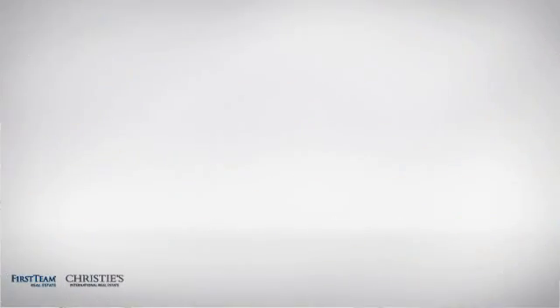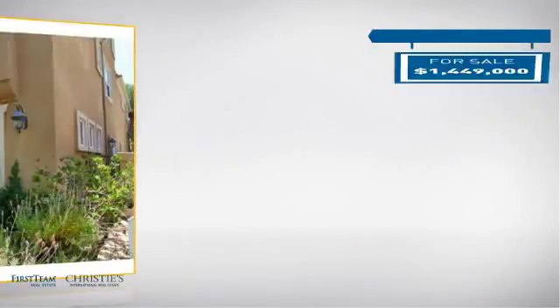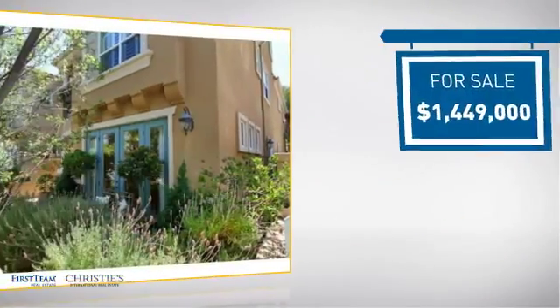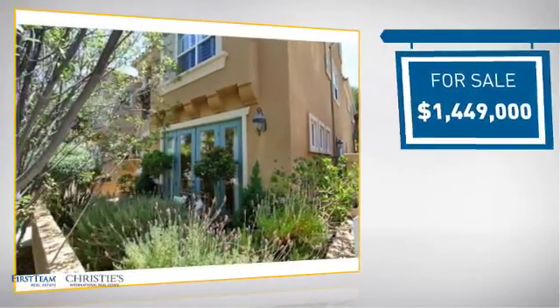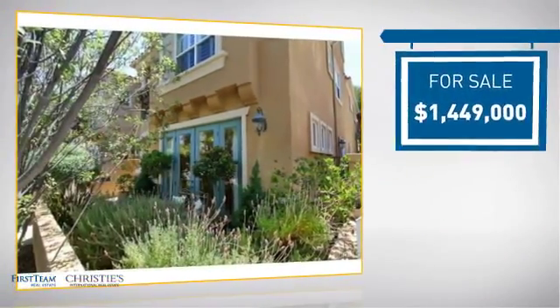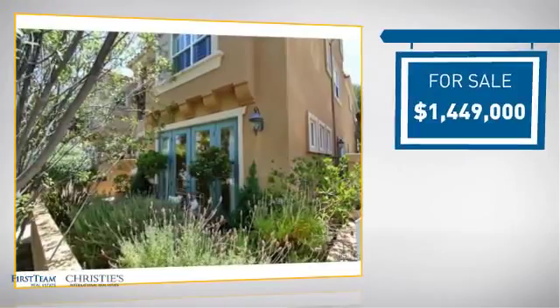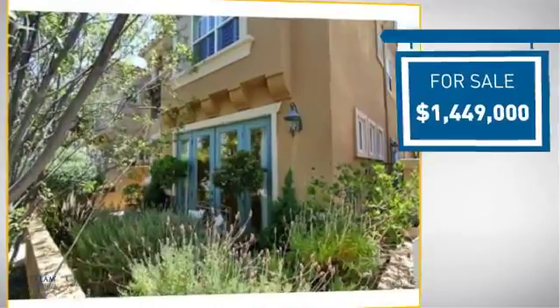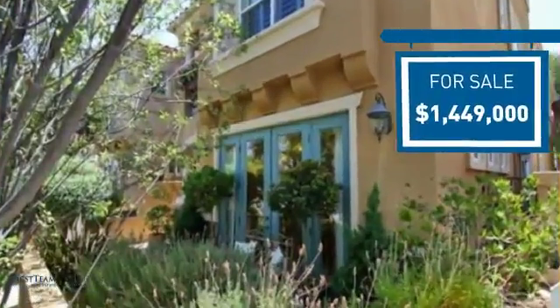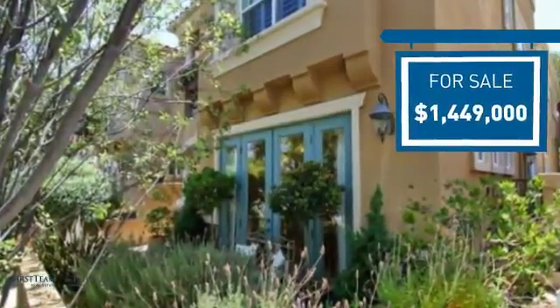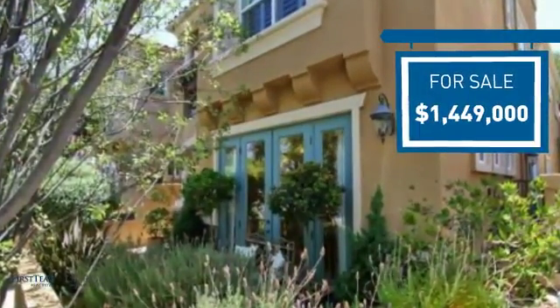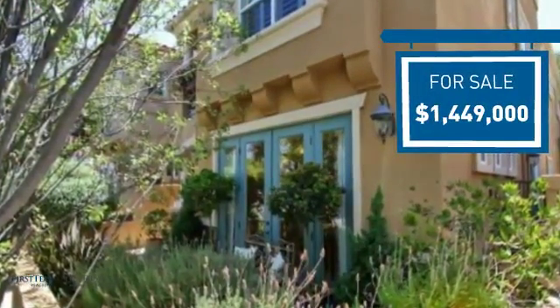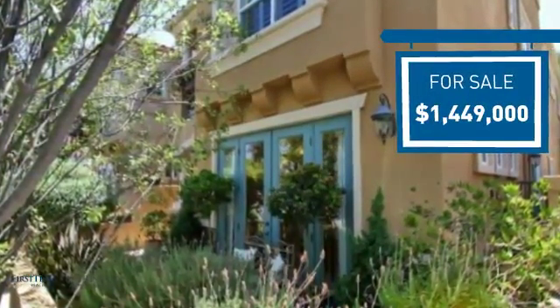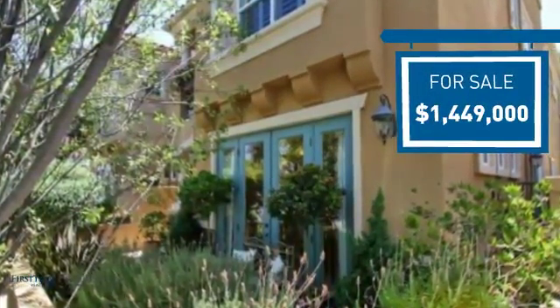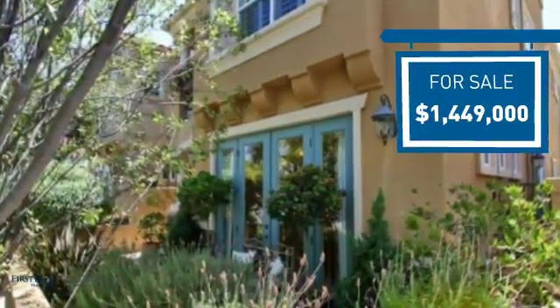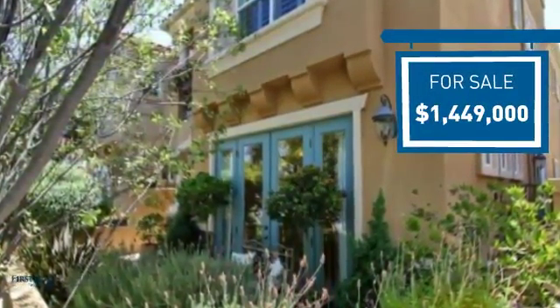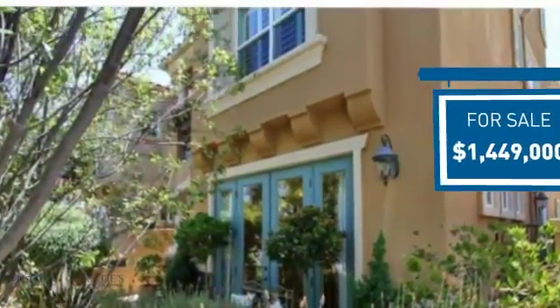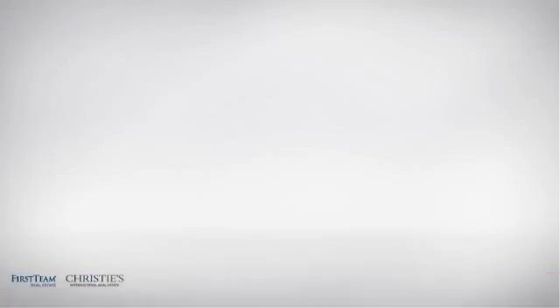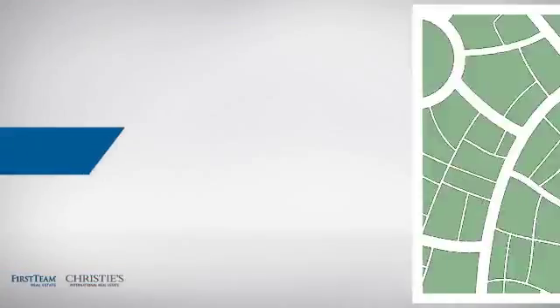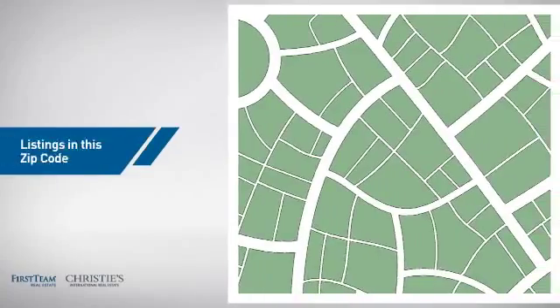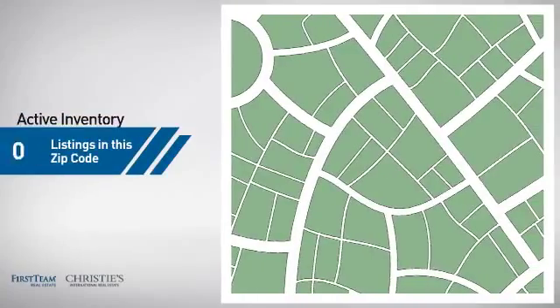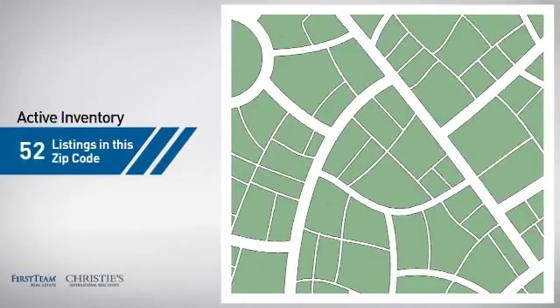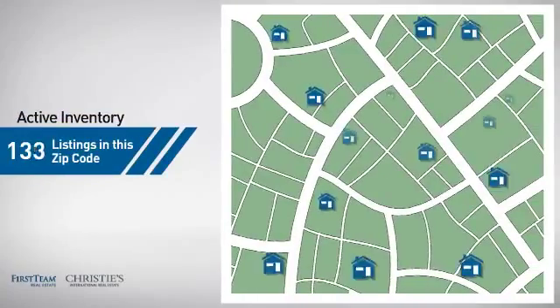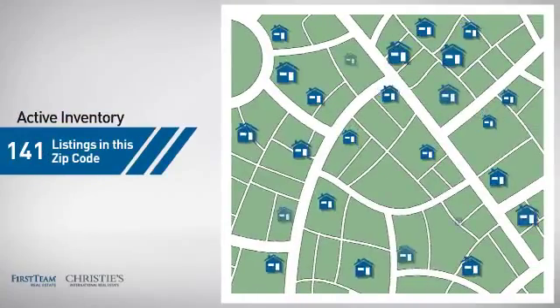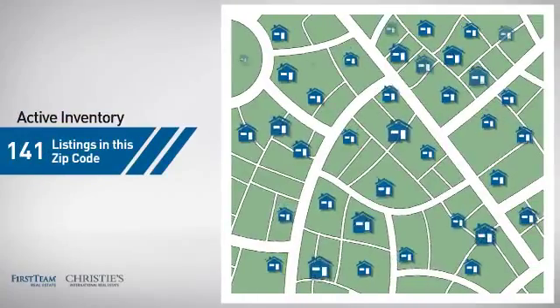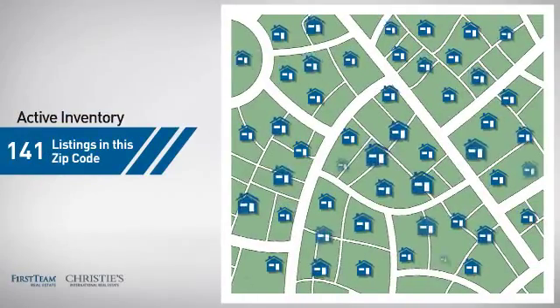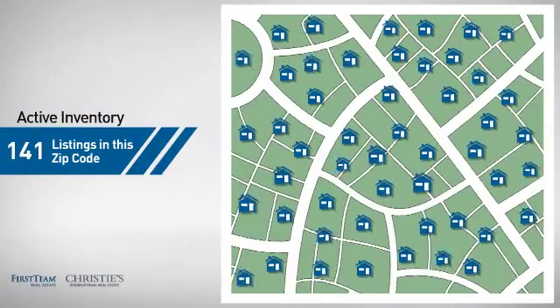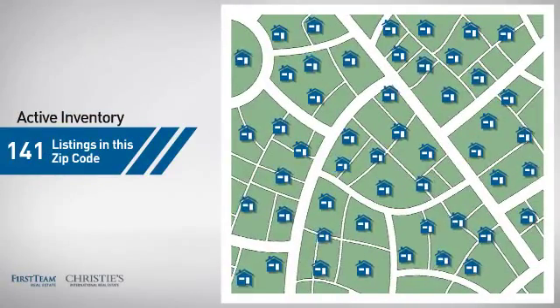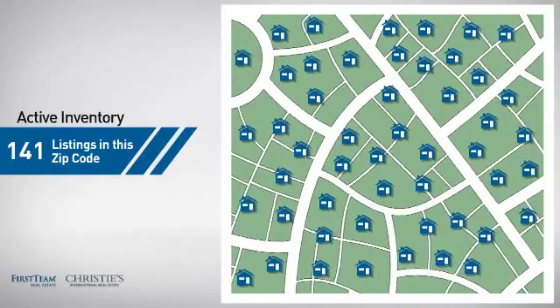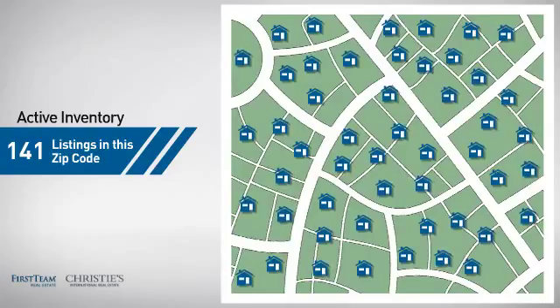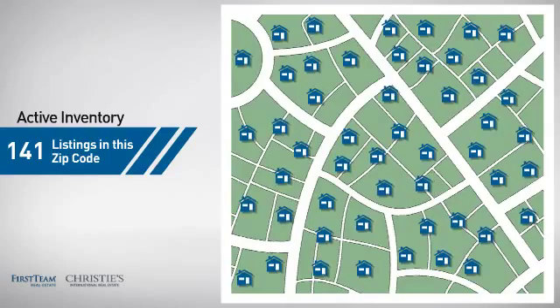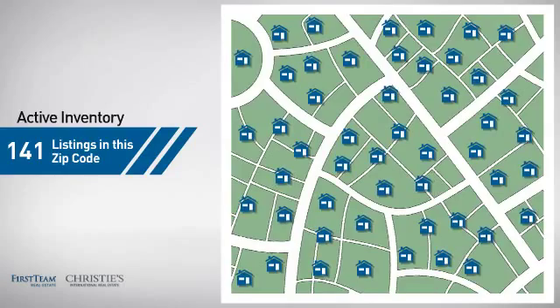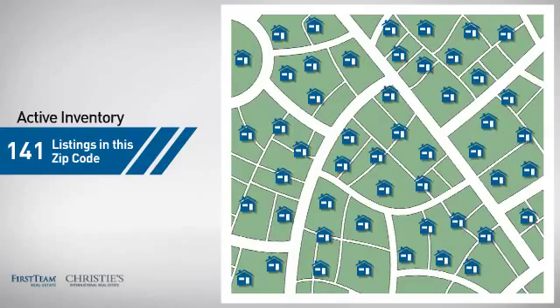Currently listed at just over 1.4 million dollars, it offers an excellent value for the area. Wondering how it stacks up against the competition? There are now just over 140 homes on the market within this zip code.